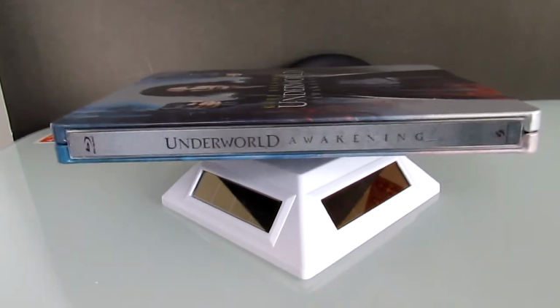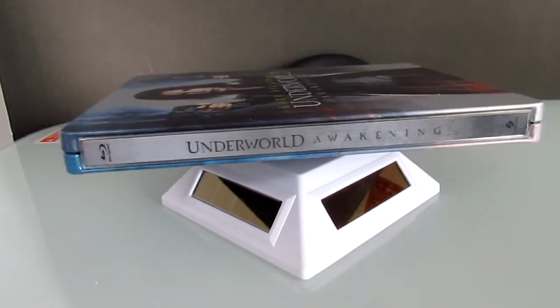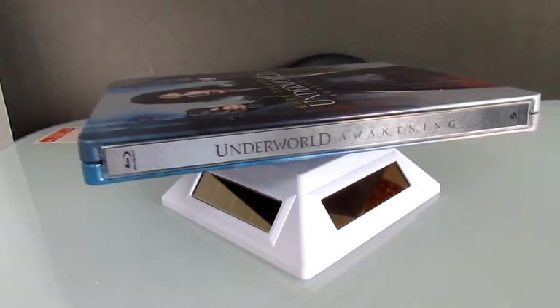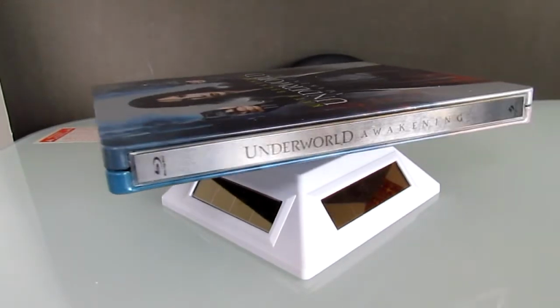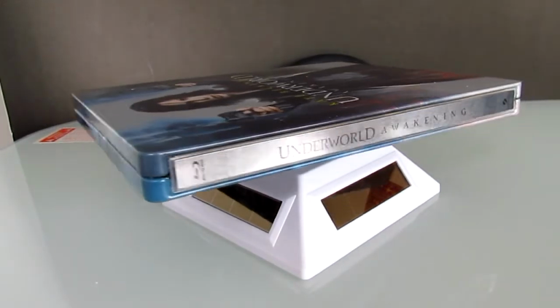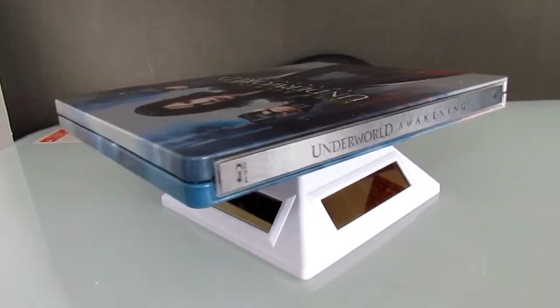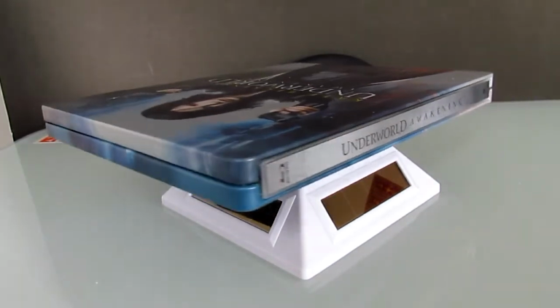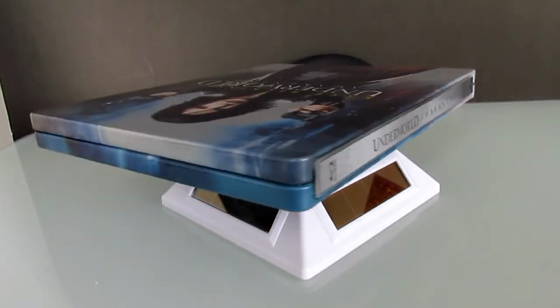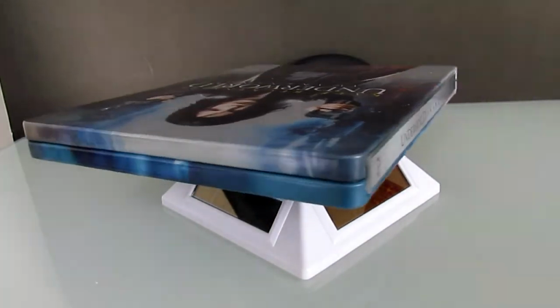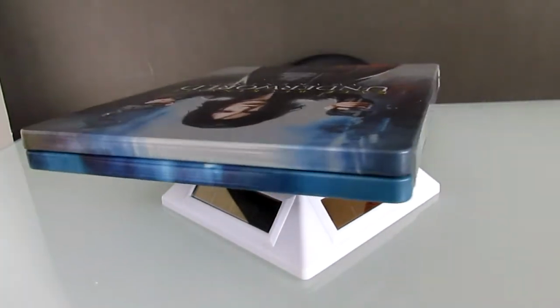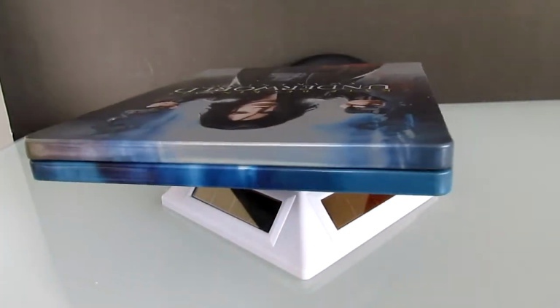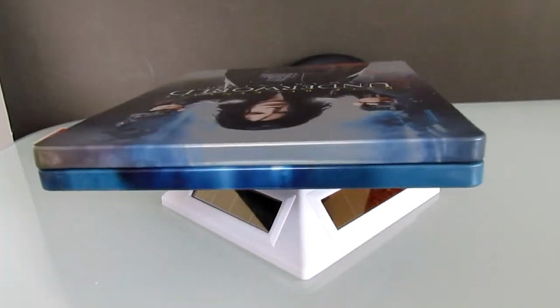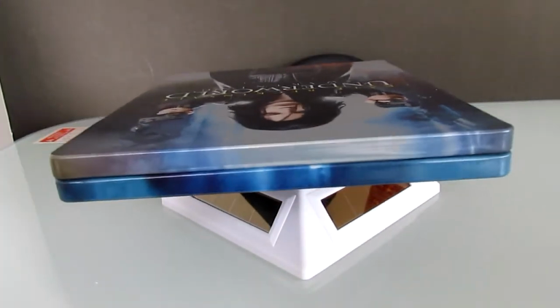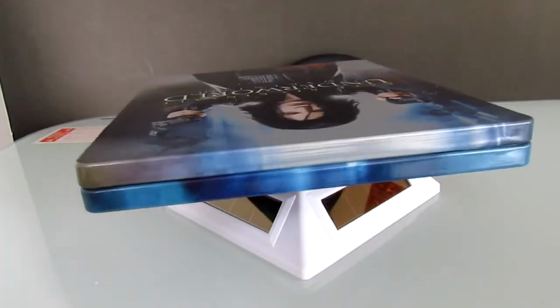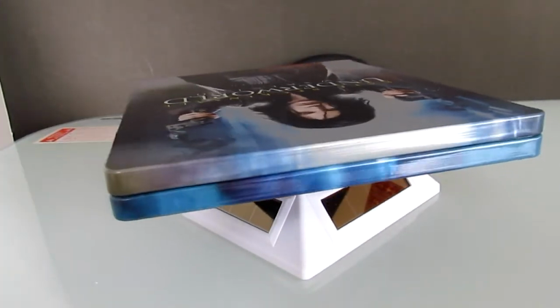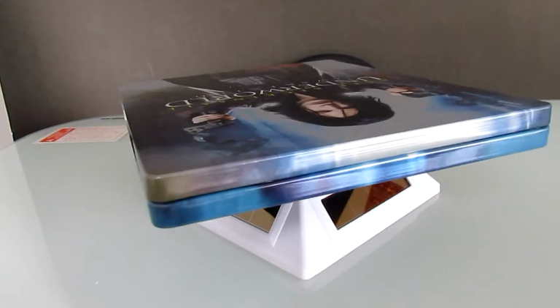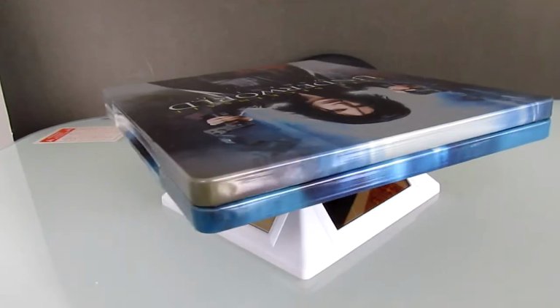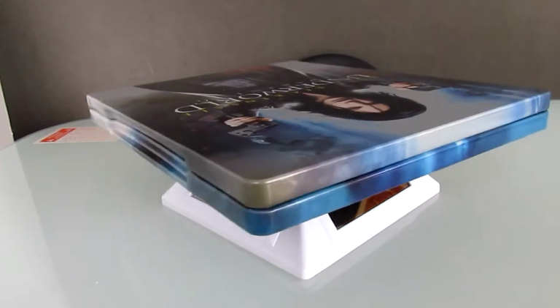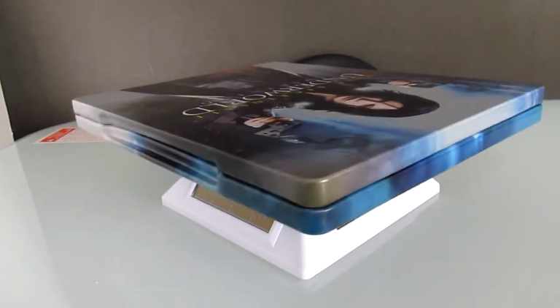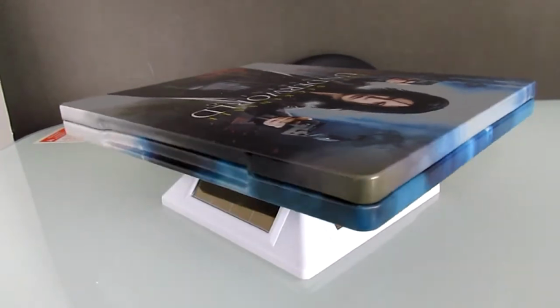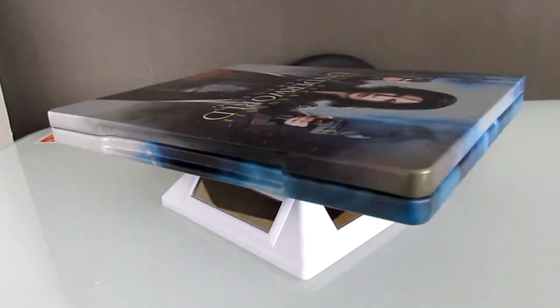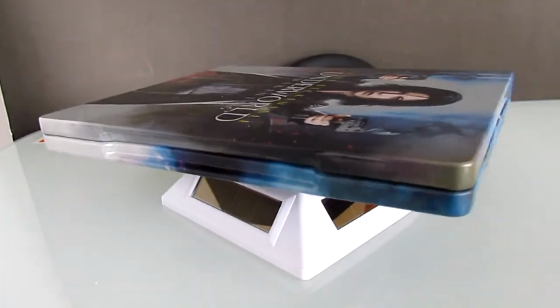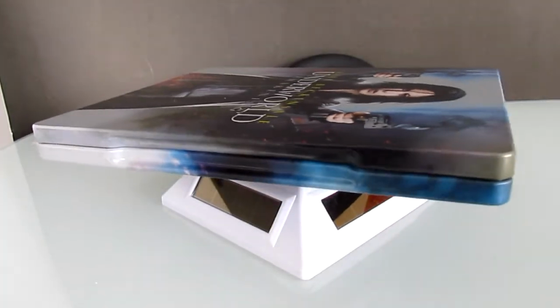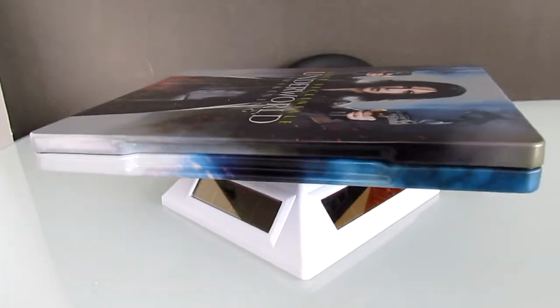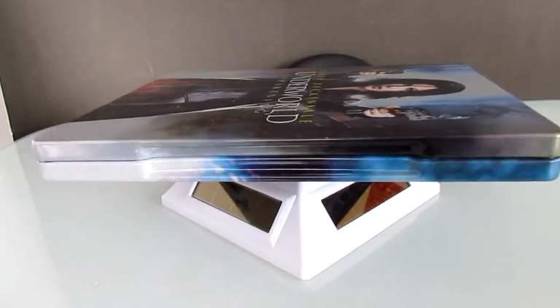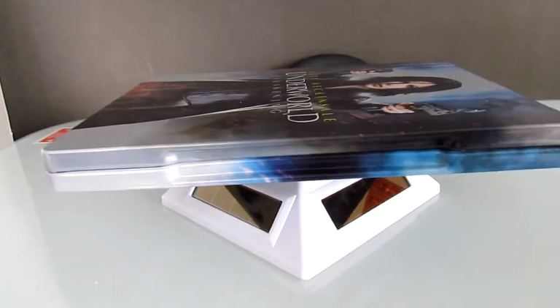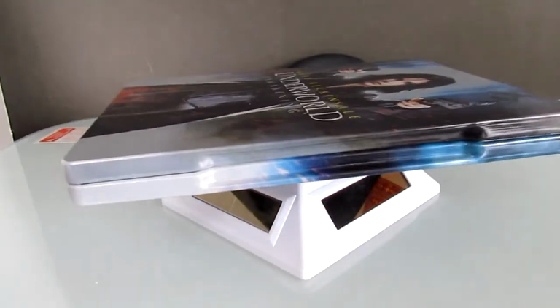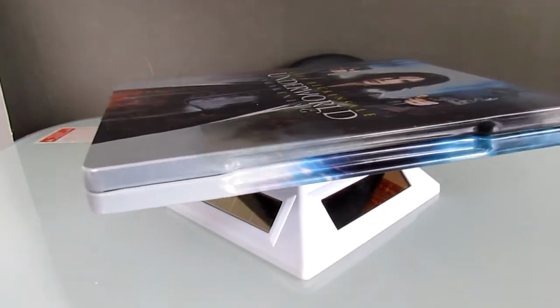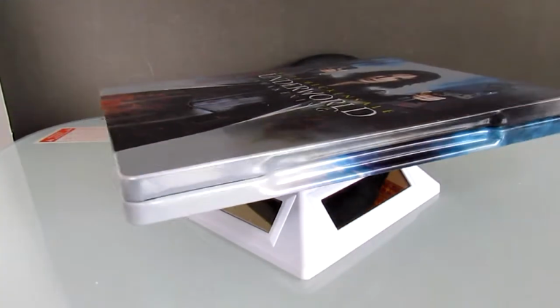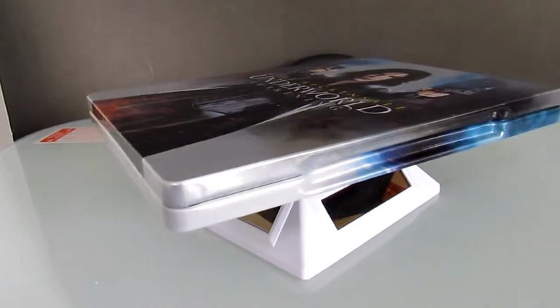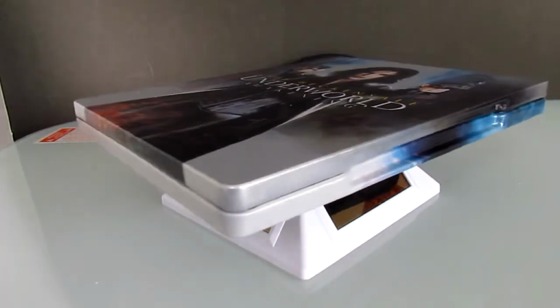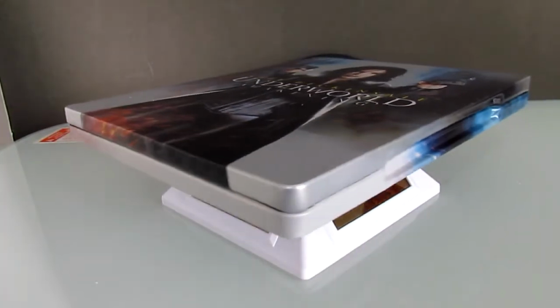And that is the spine and the top. As you can see the artwork wraps the Steelbook. And there is the opening and the bottom.